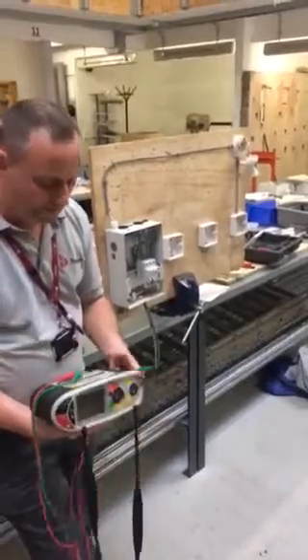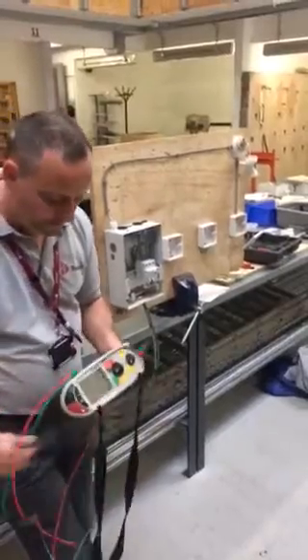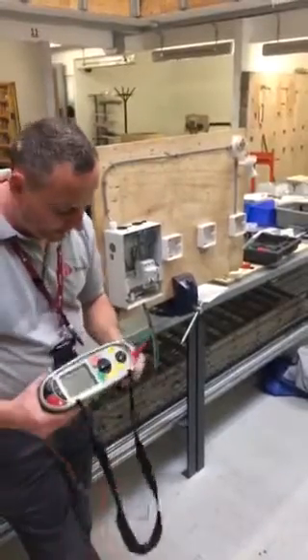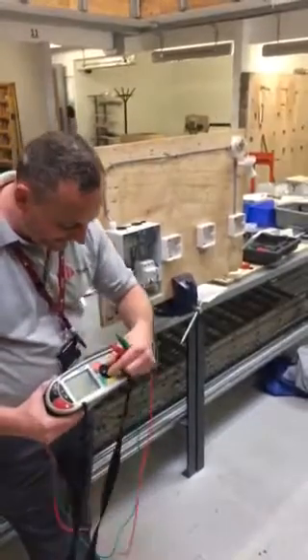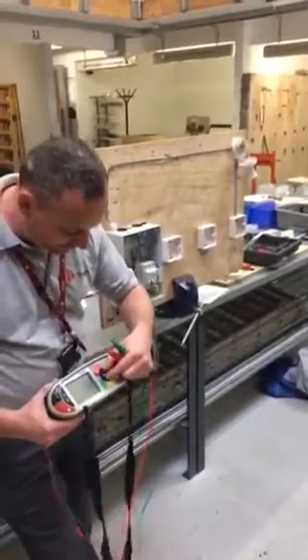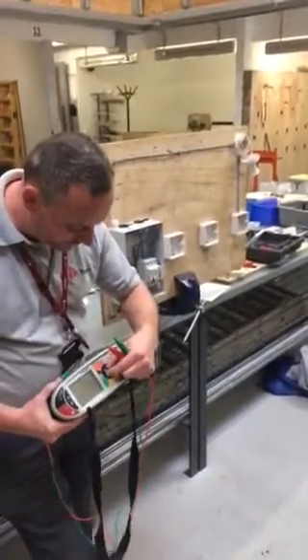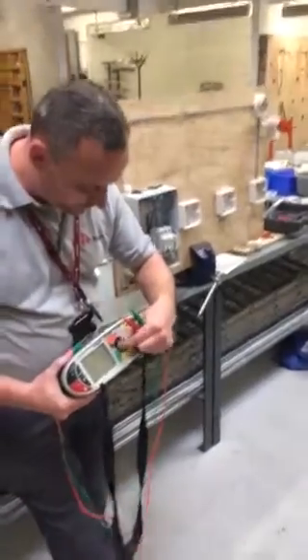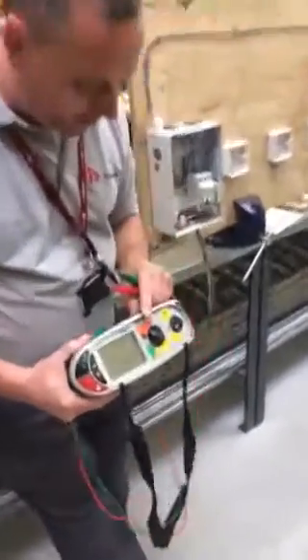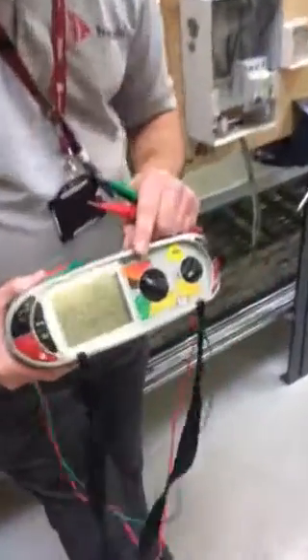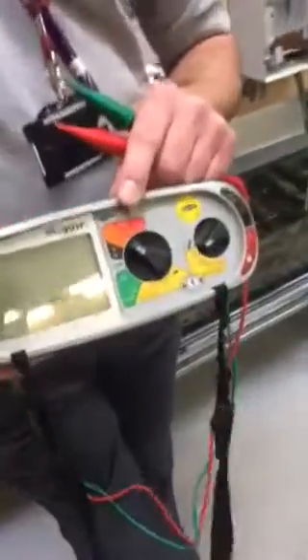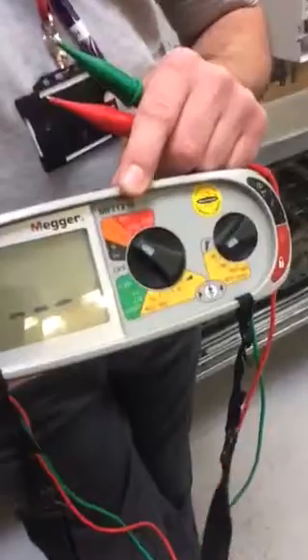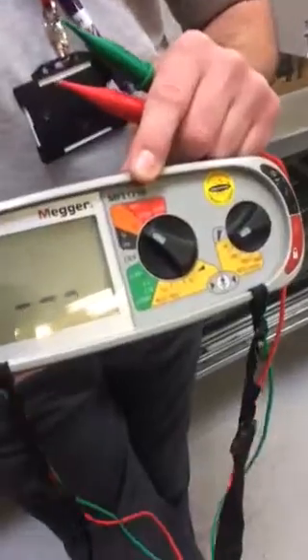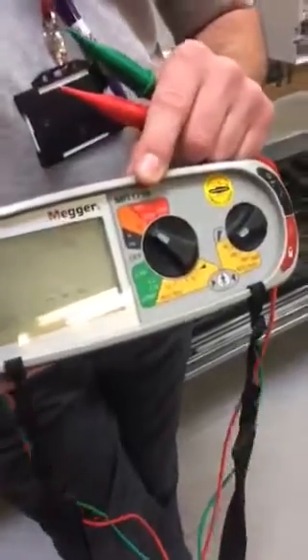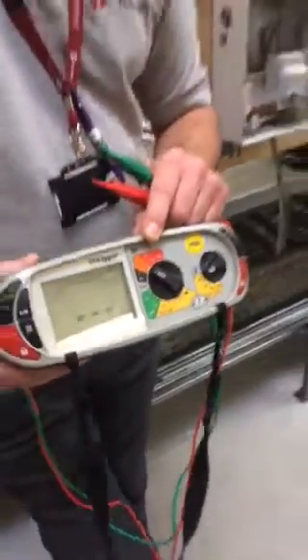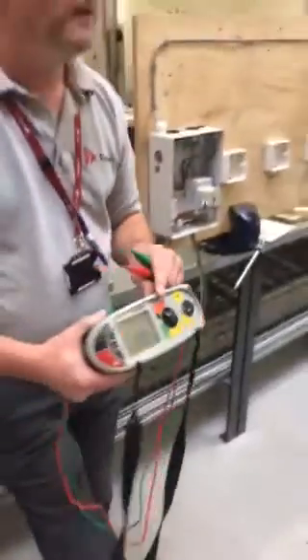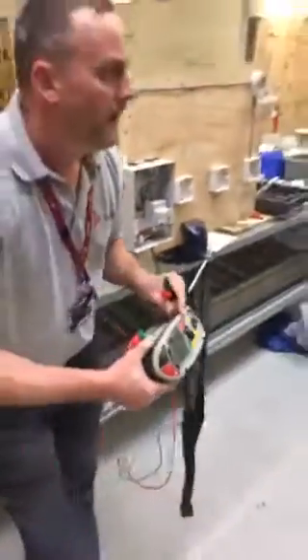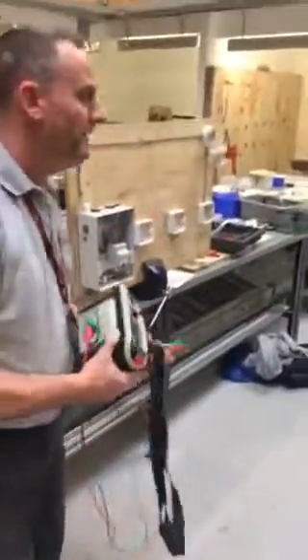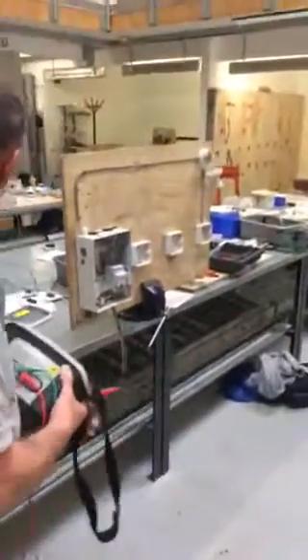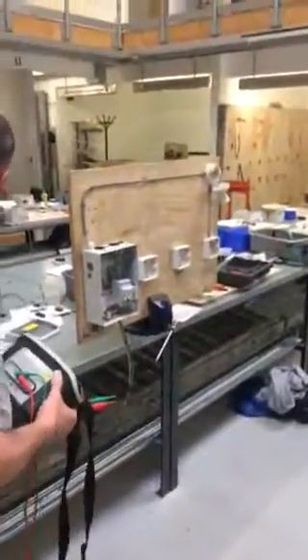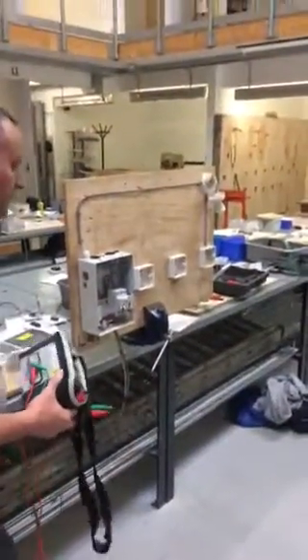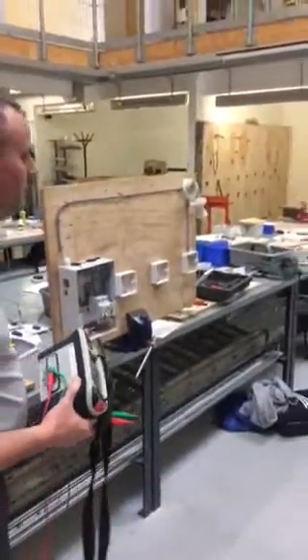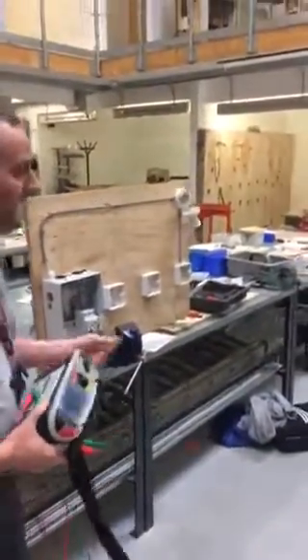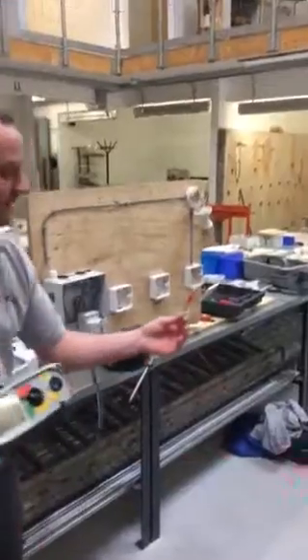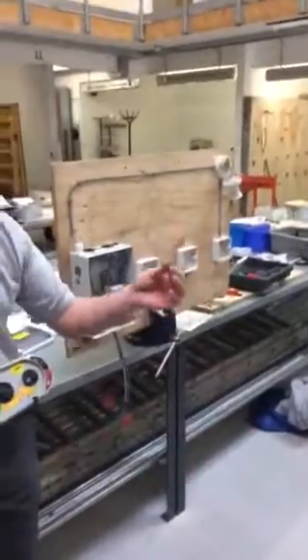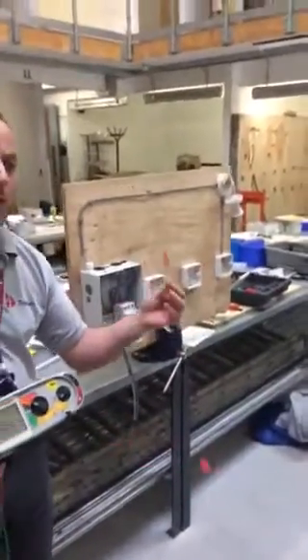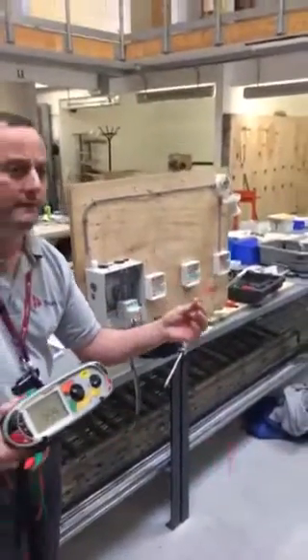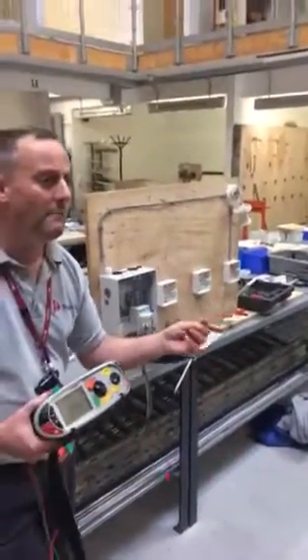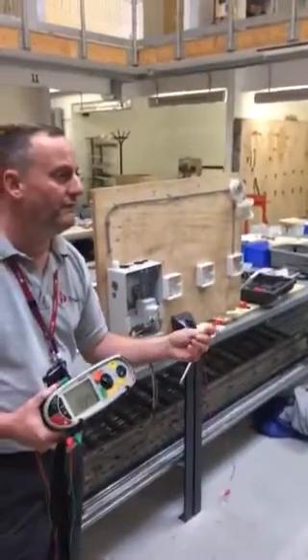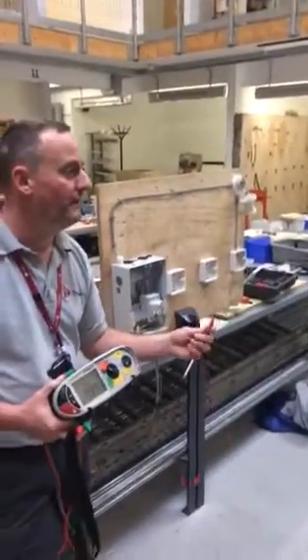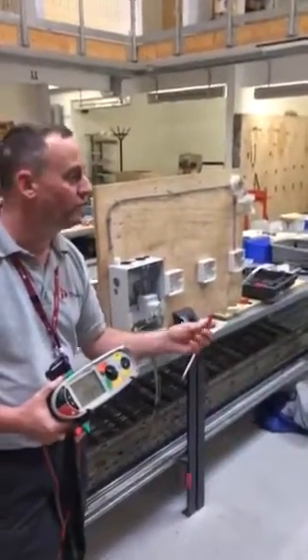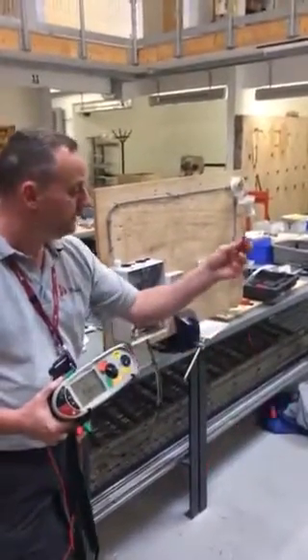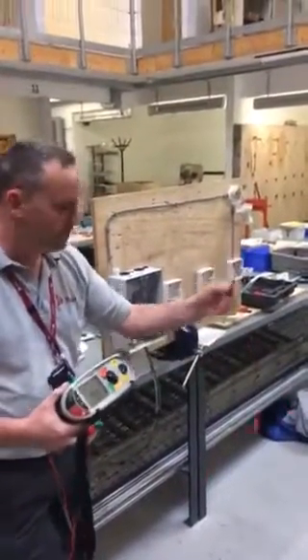Leads are in. We're going to set it onto ohms because we're measuring resistance, and we're going to be using our link. Because we're using a link, this link could be broken and we must confirm that it is also continuous.